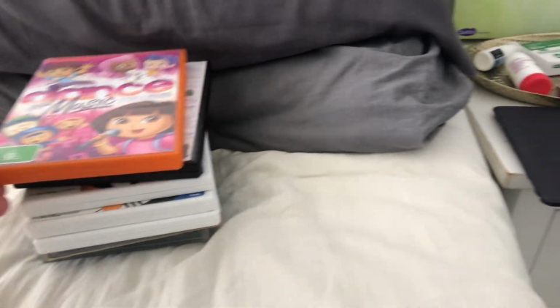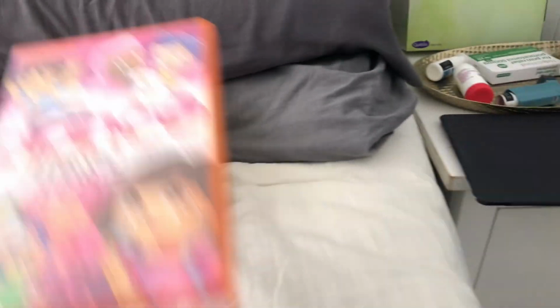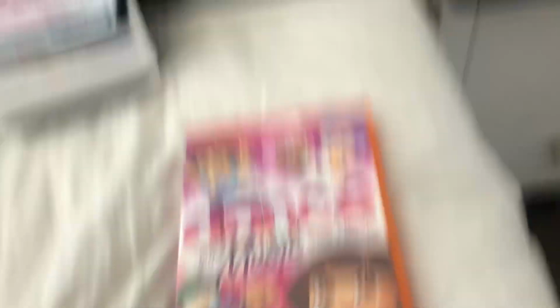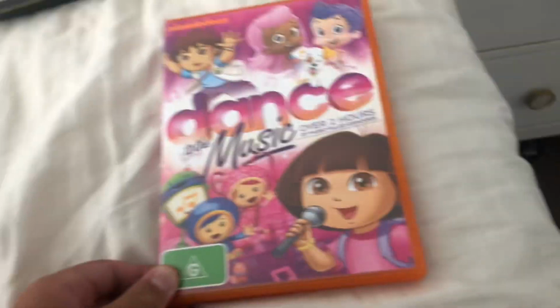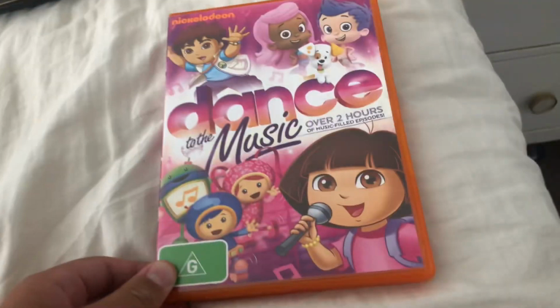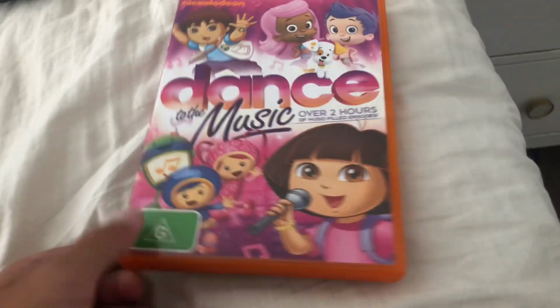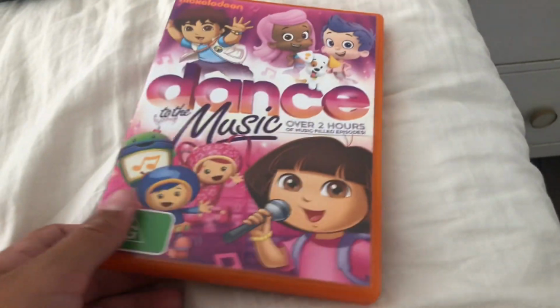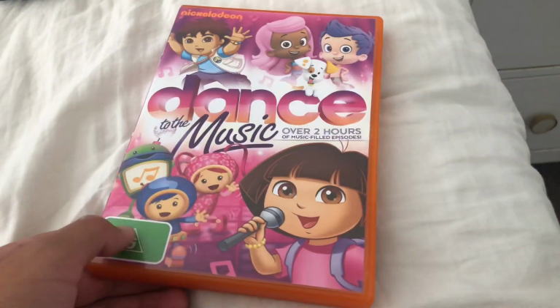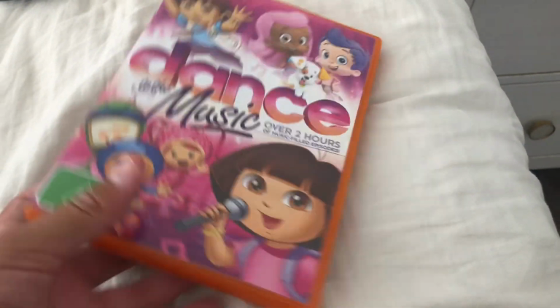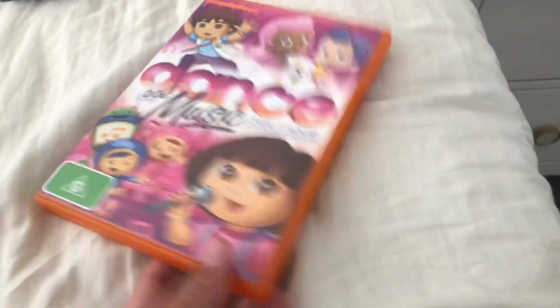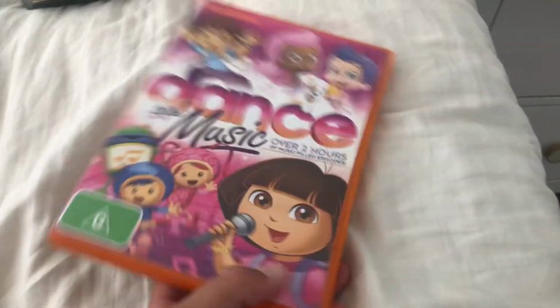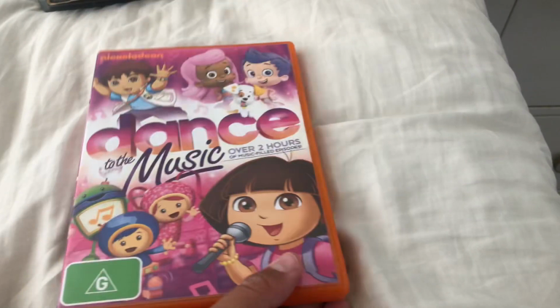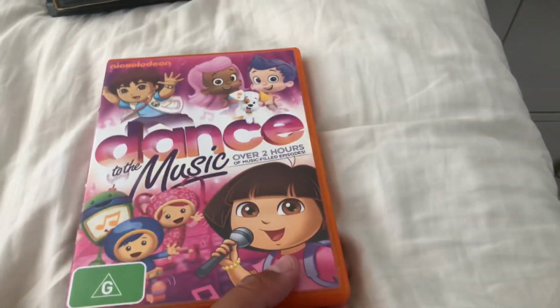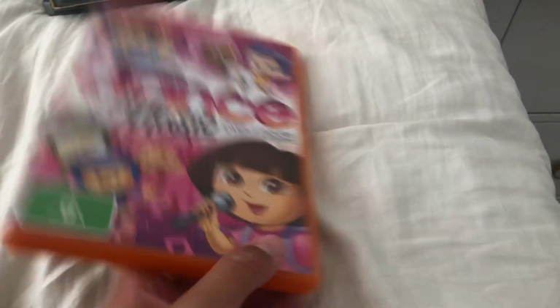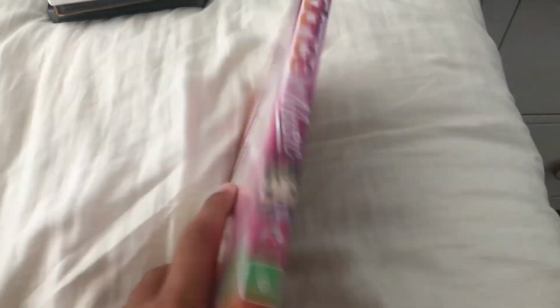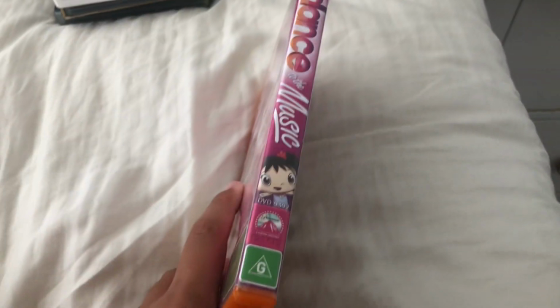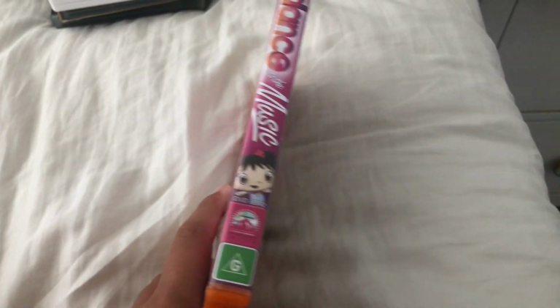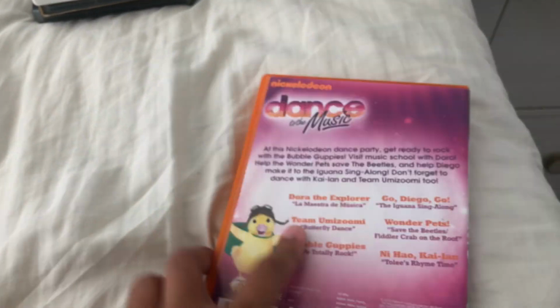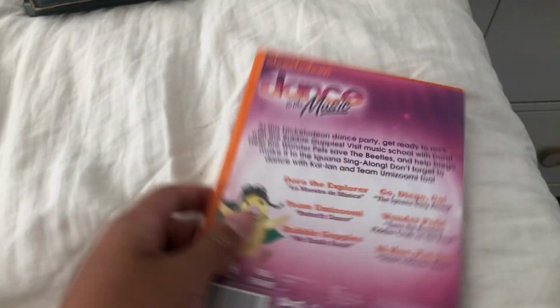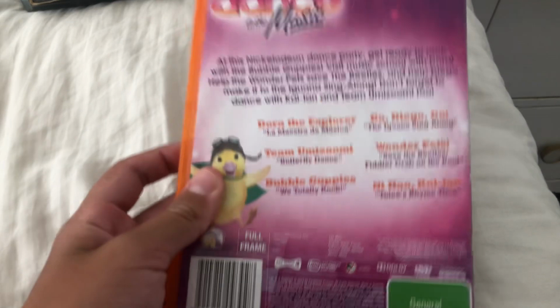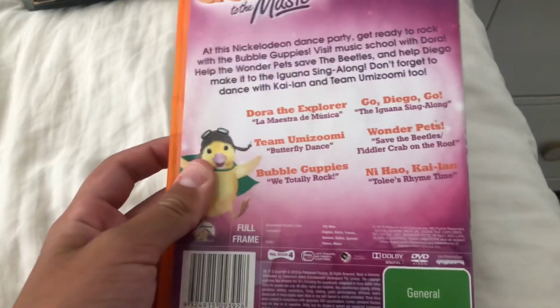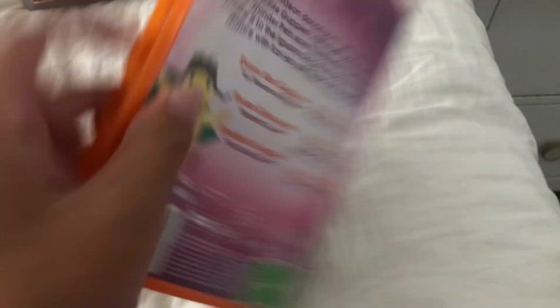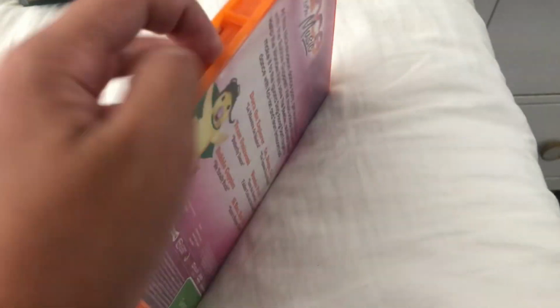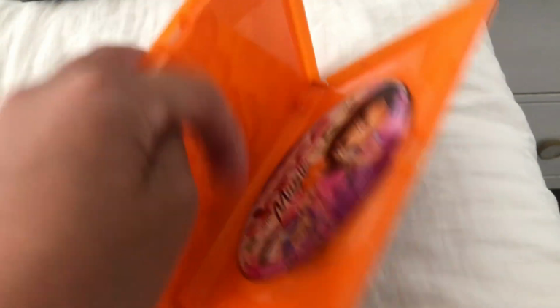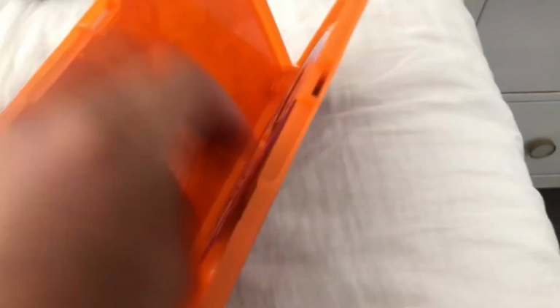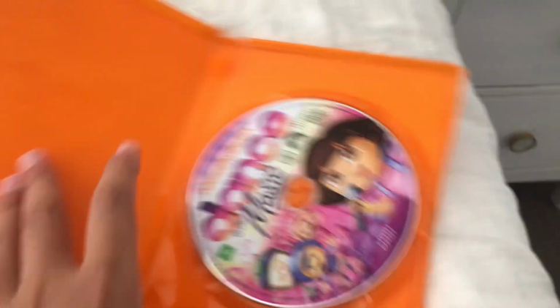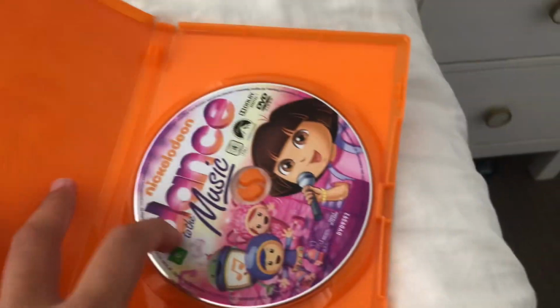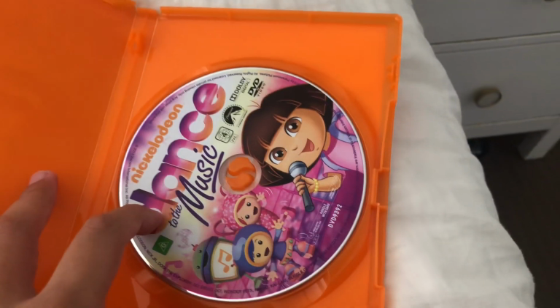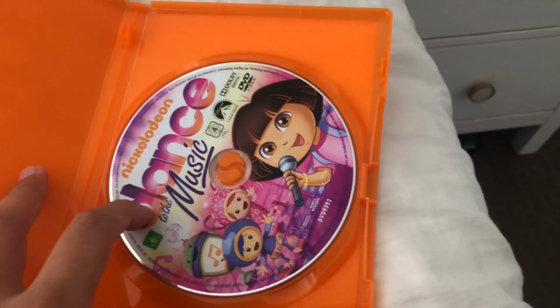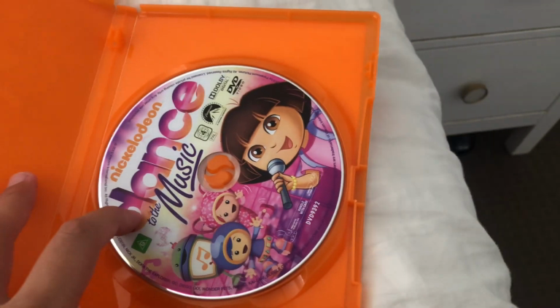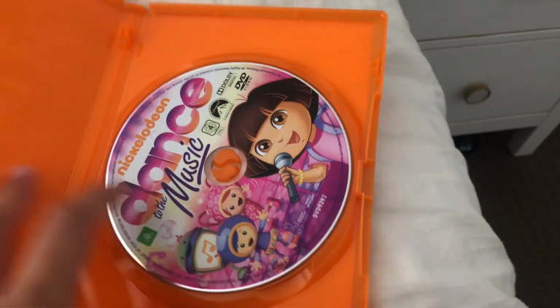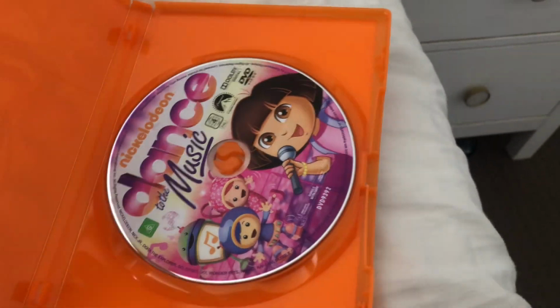First up is Dance to the Music, 2013 DVD. Here's a front, a spine, and a back. Here's the disc.